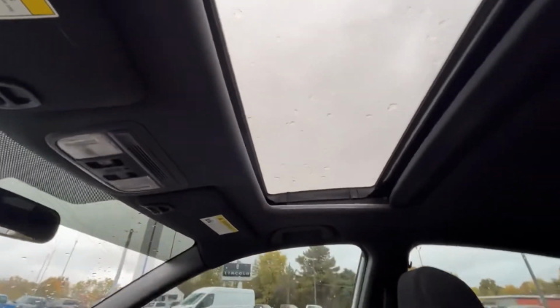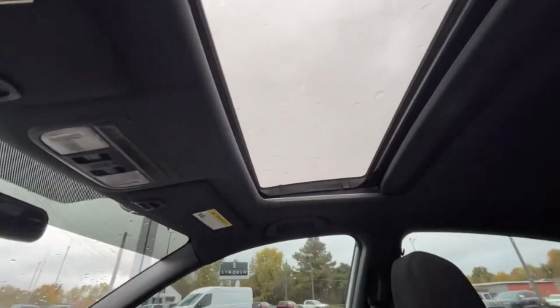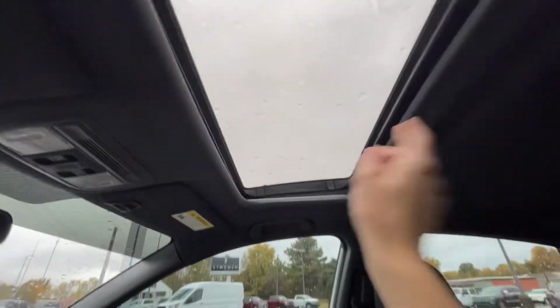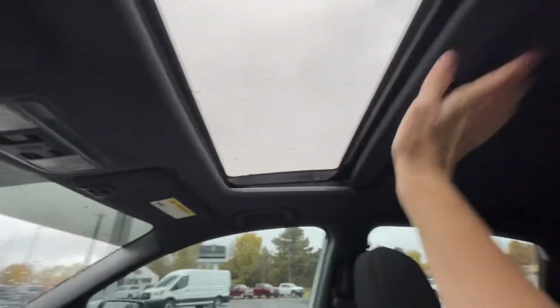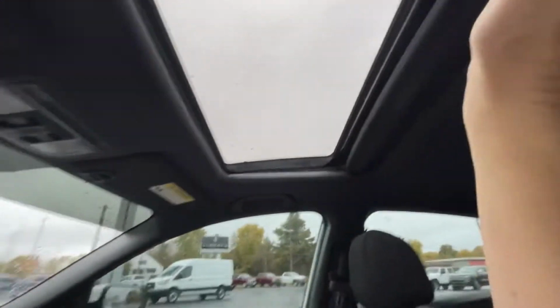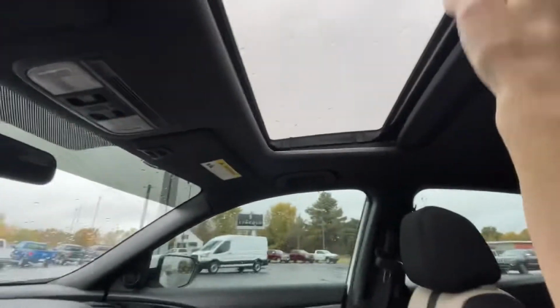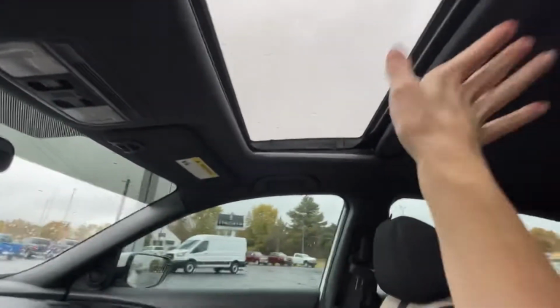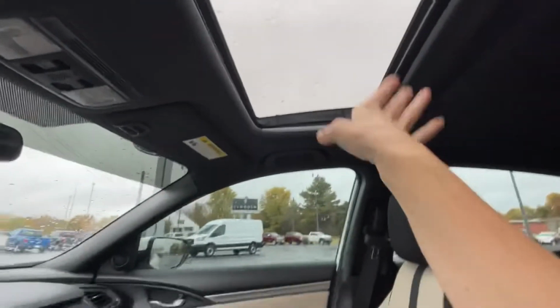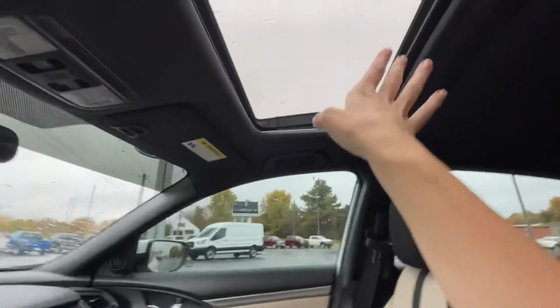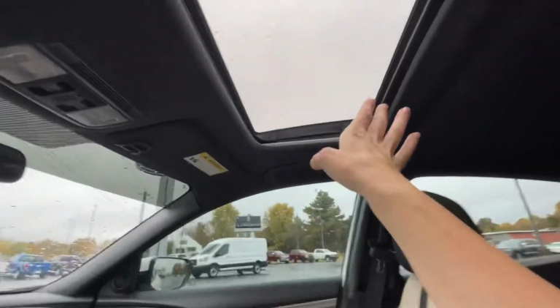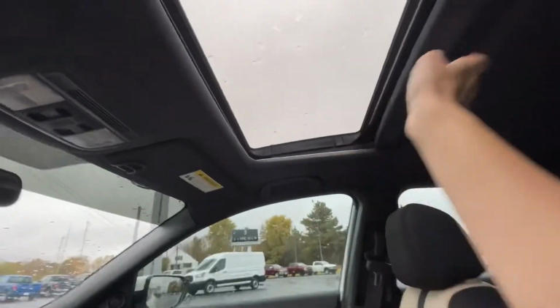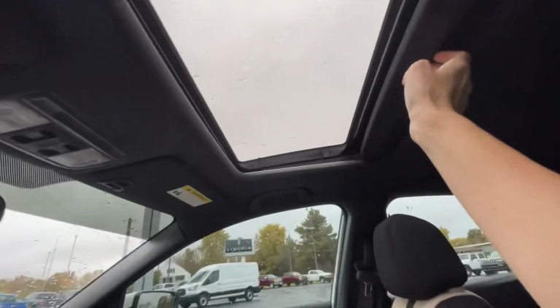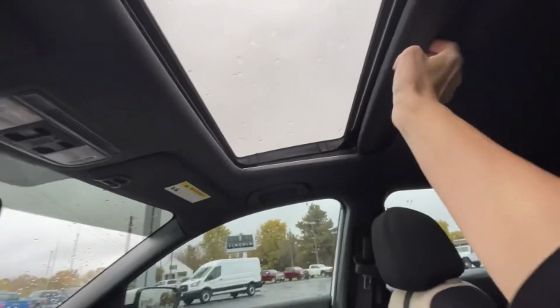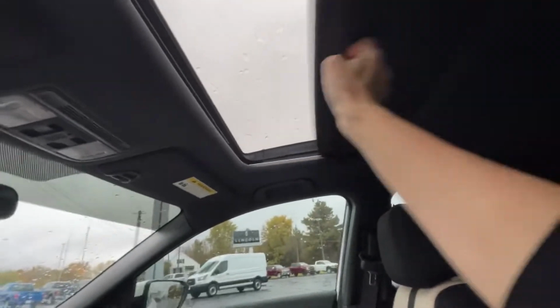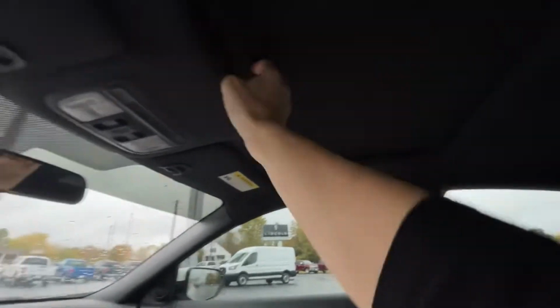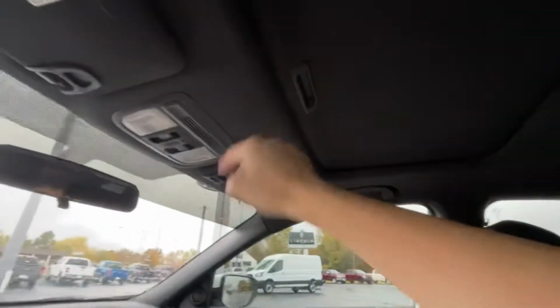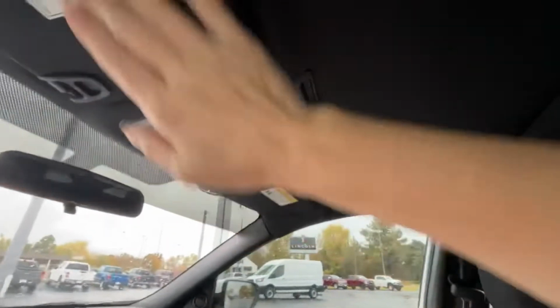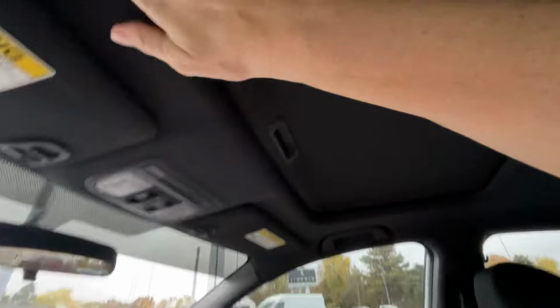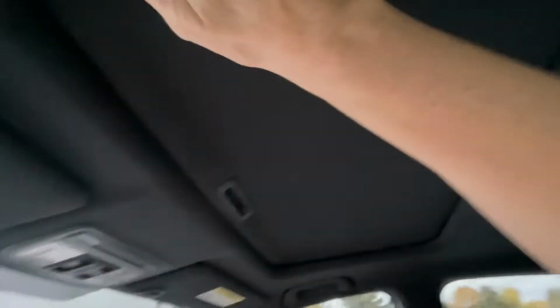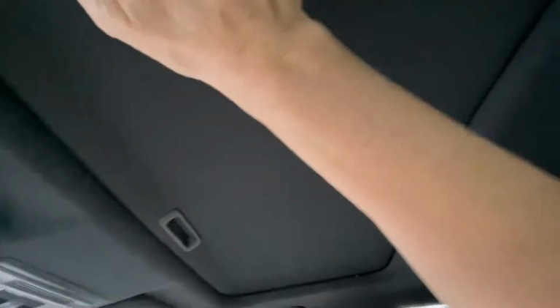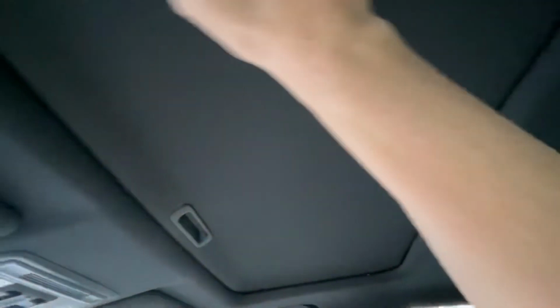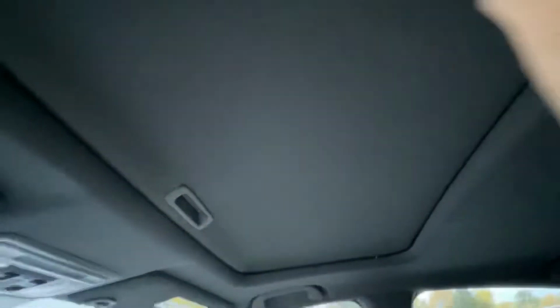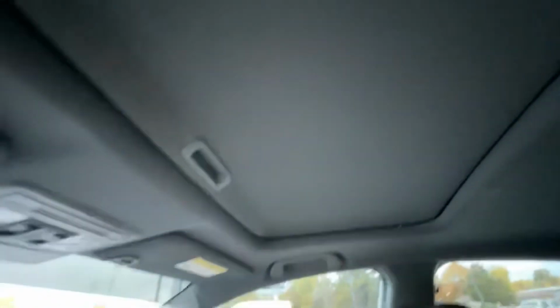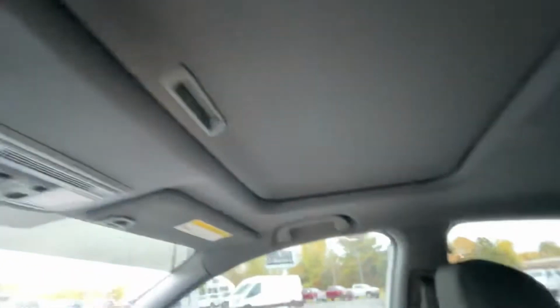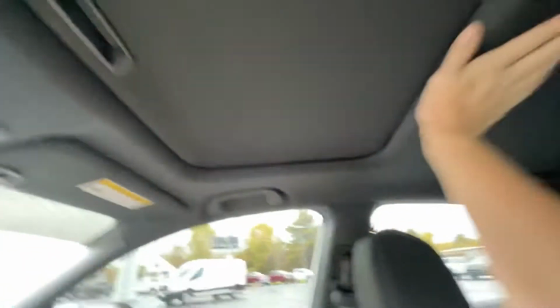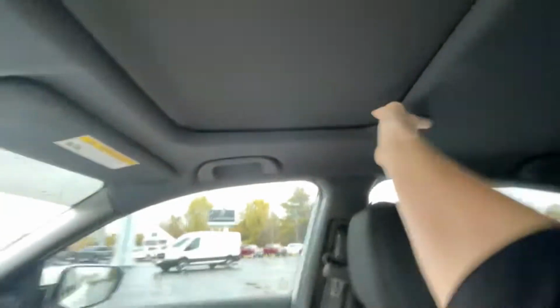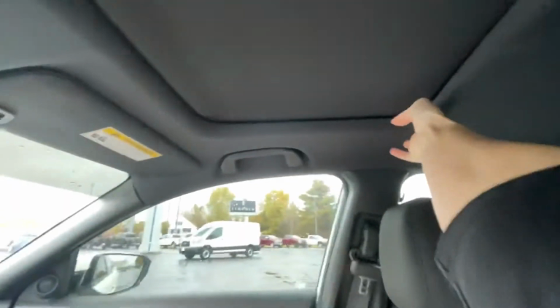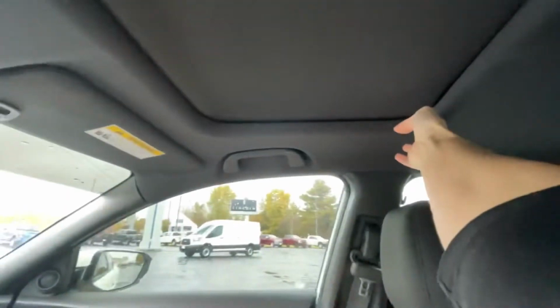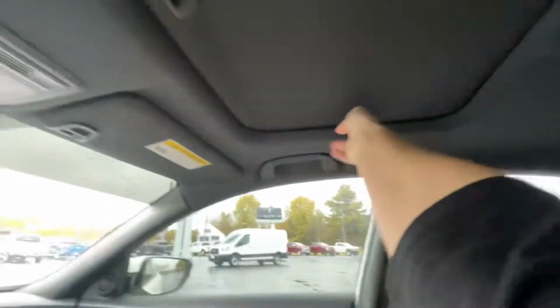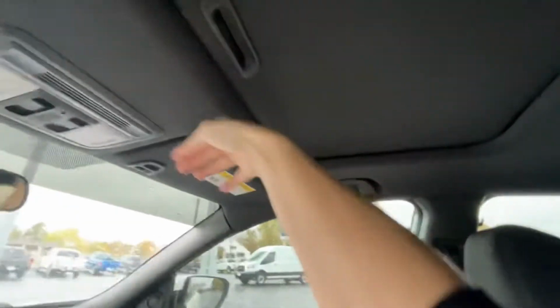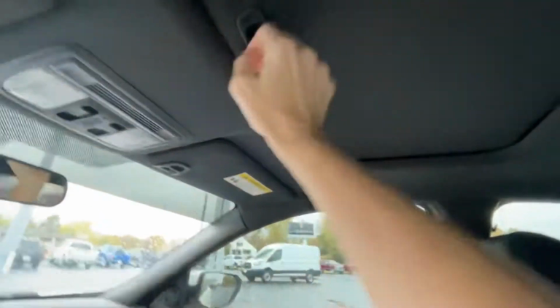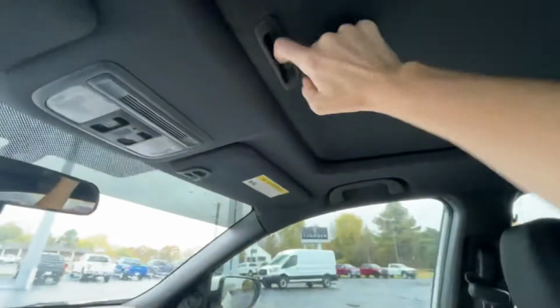Up here you've got your cruise control and your Bluetooth. One more thing I forgot to mention — the sunroof. This is a great day to show that the sunroof does not leak because it's obviously been raining. It is completely dry all the way around.